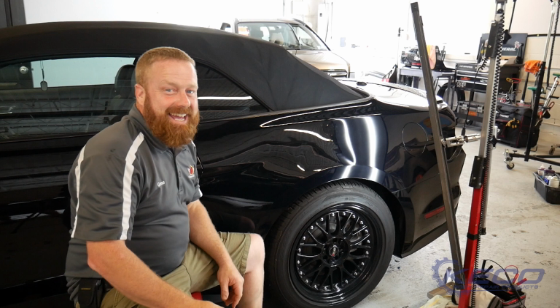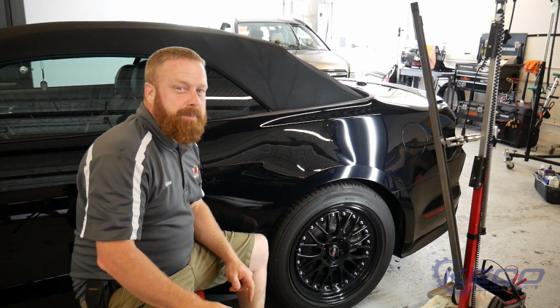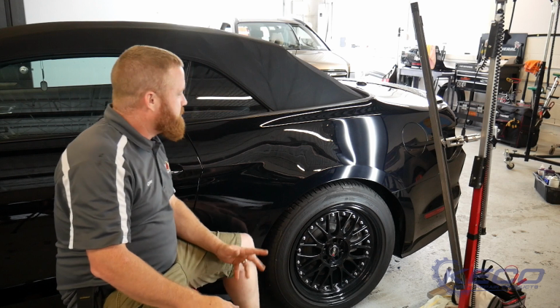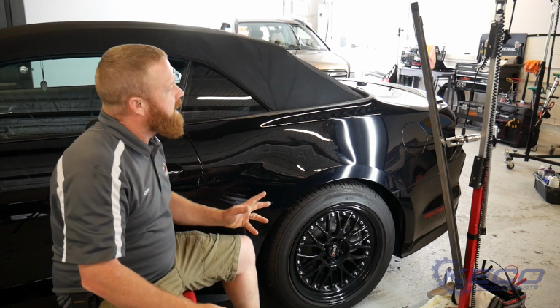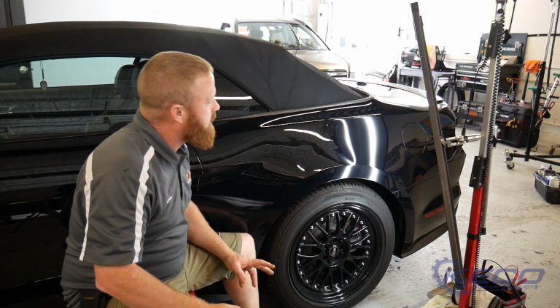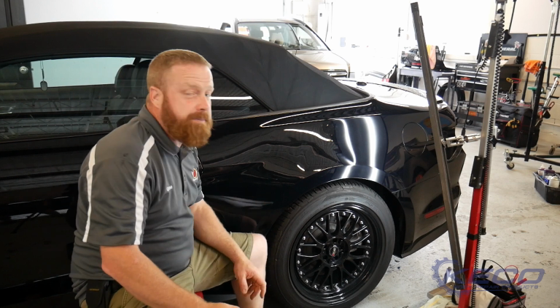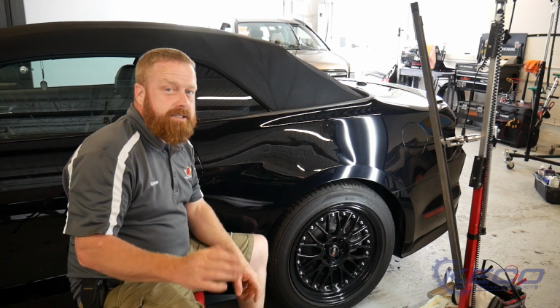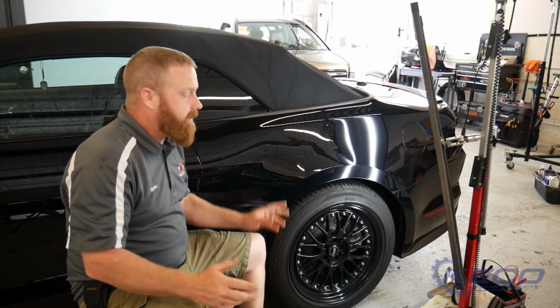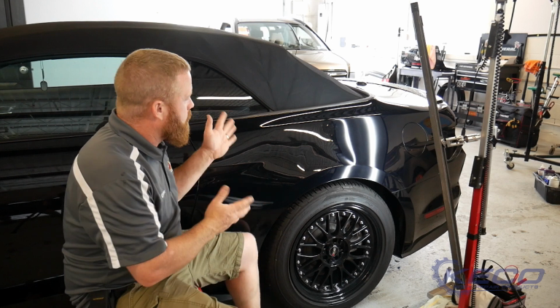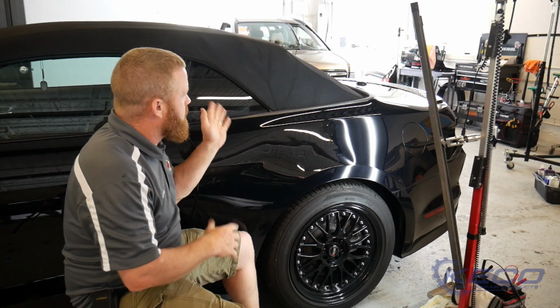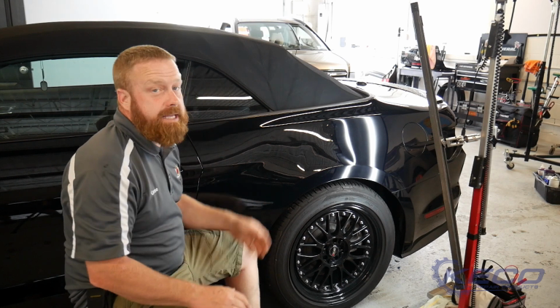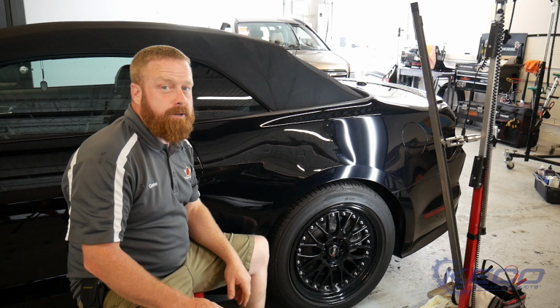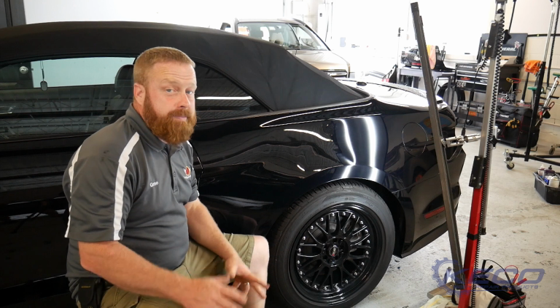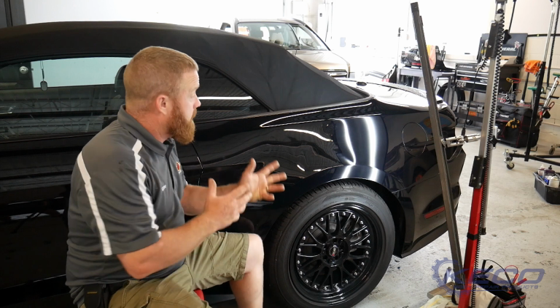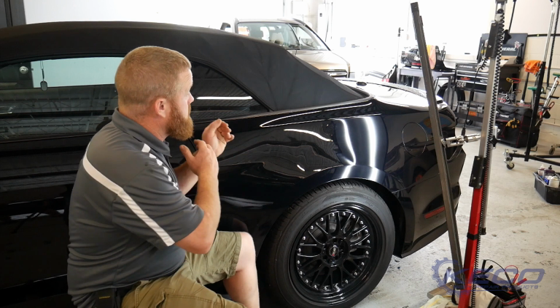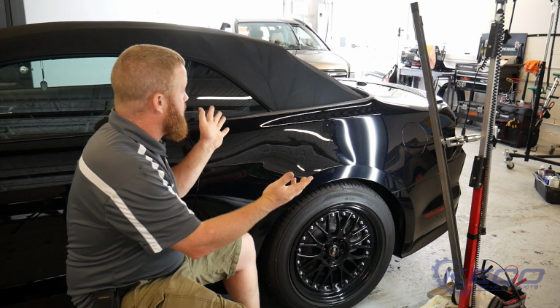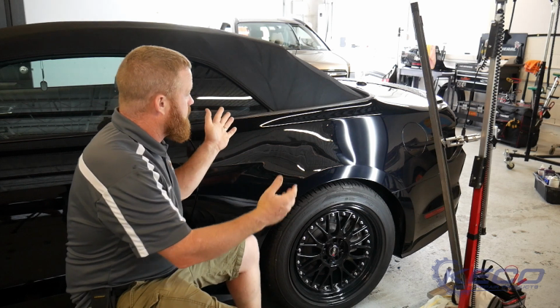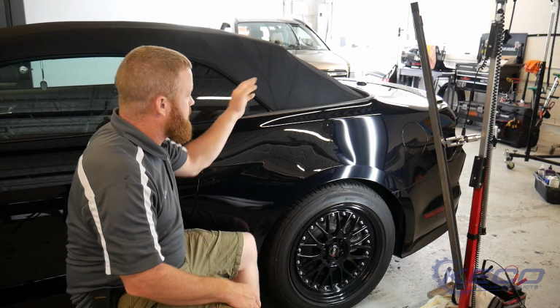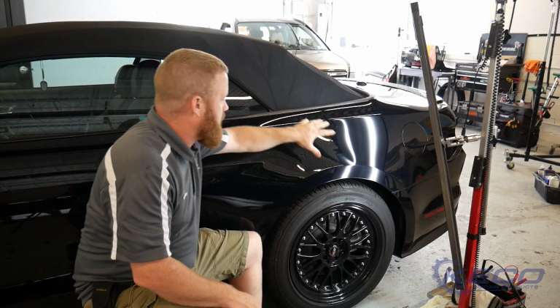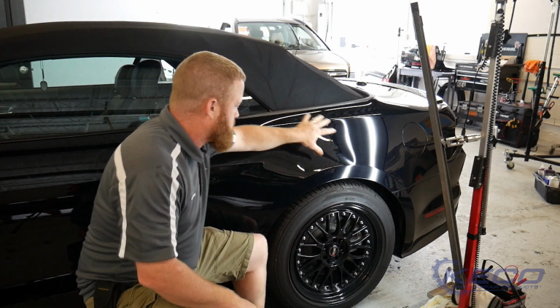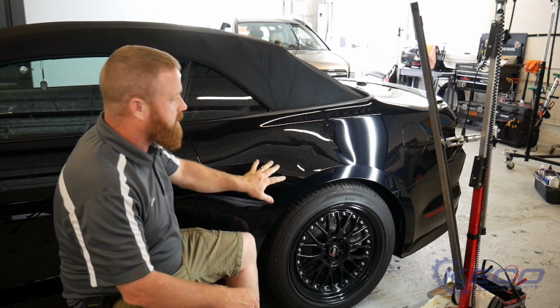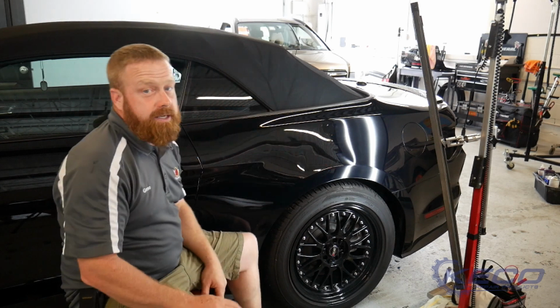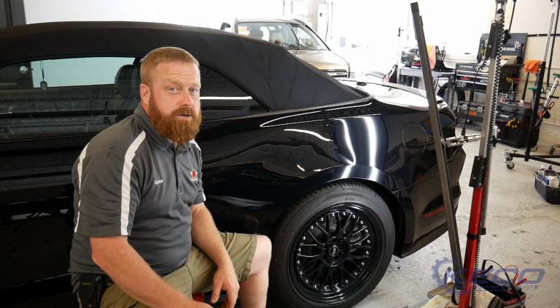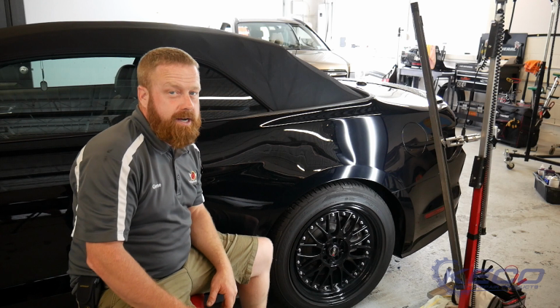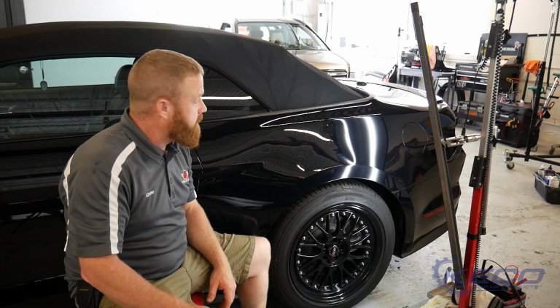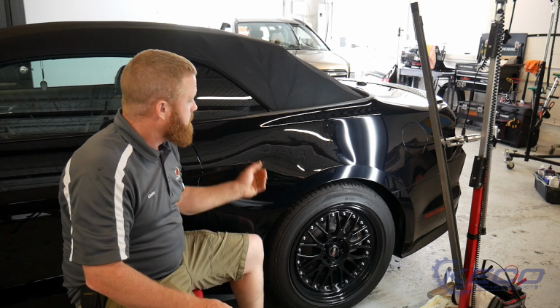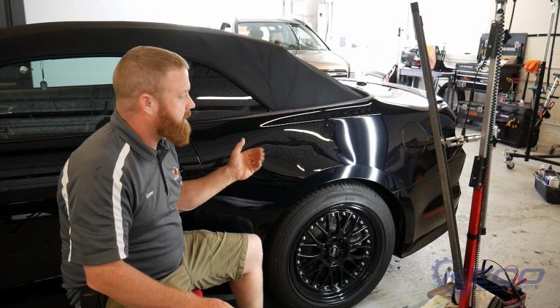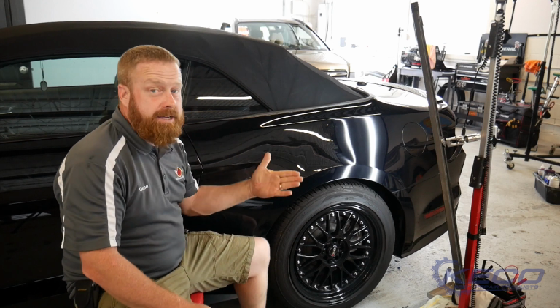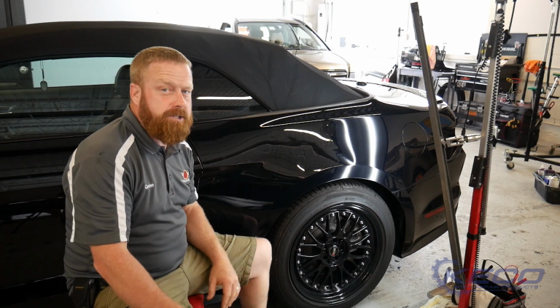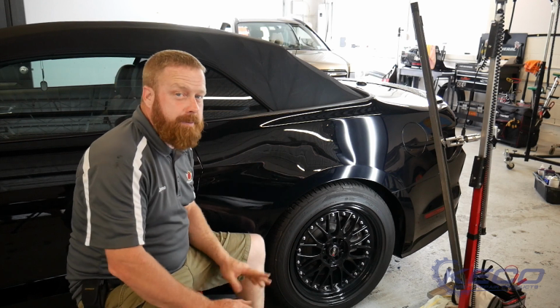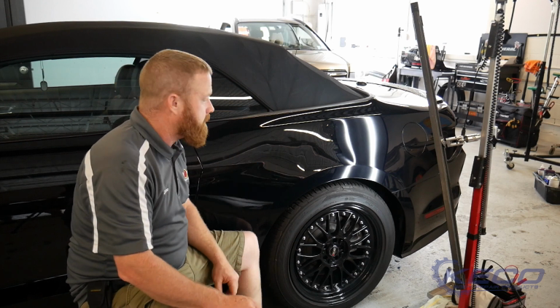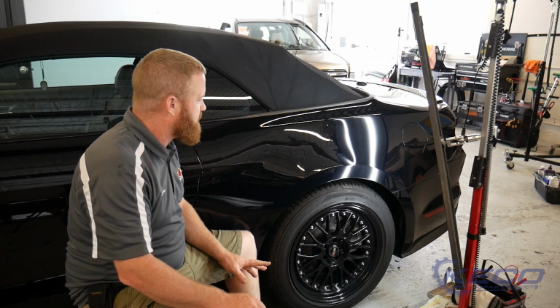Hey, what's up everybody? Gene back here for Kiko Tabs. Today we've got a quarter panel on a Mustang convertible. On just about every convertible out there, they put a lot of extra structure in the quarters since they're cutting off the roof, which makes my access for a straight PDR repair difficult.